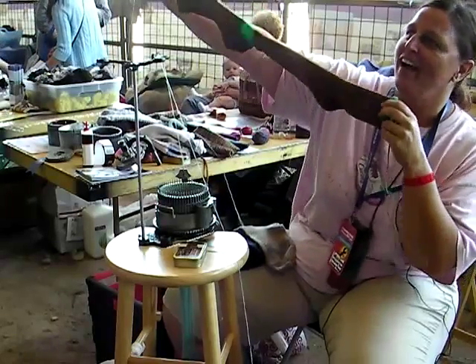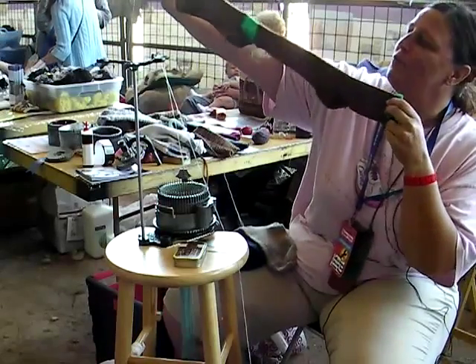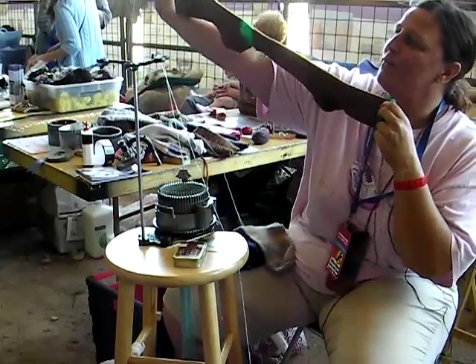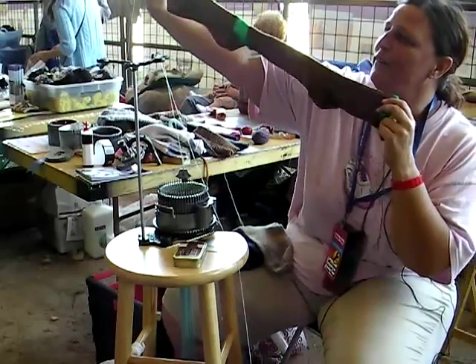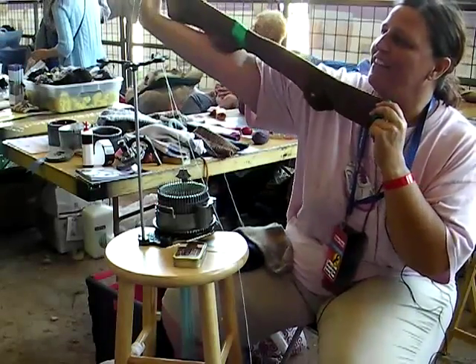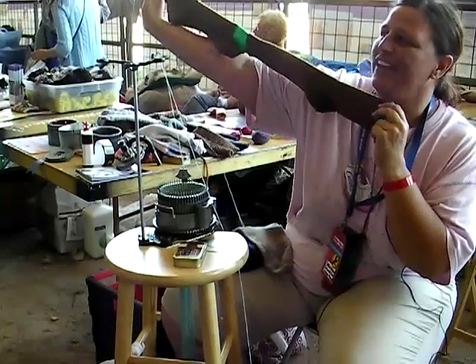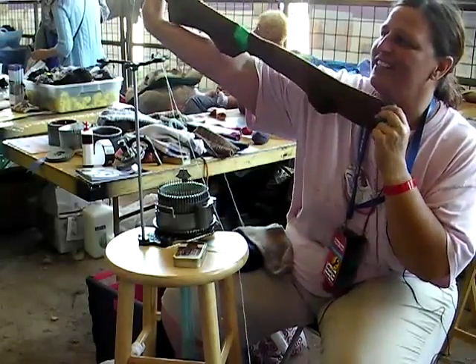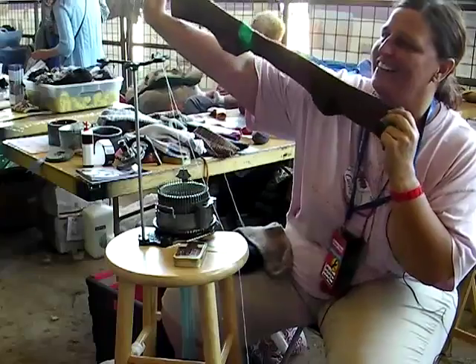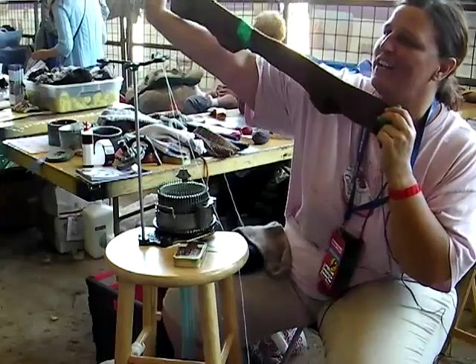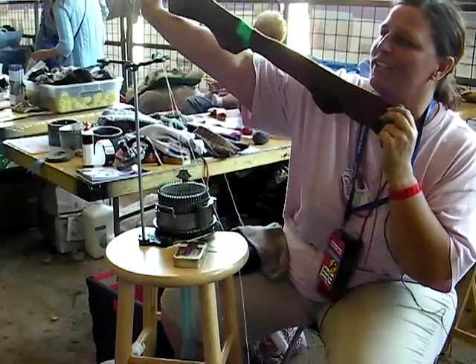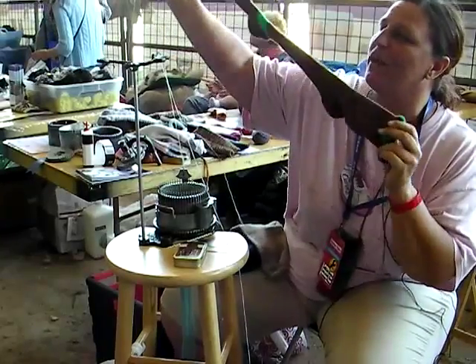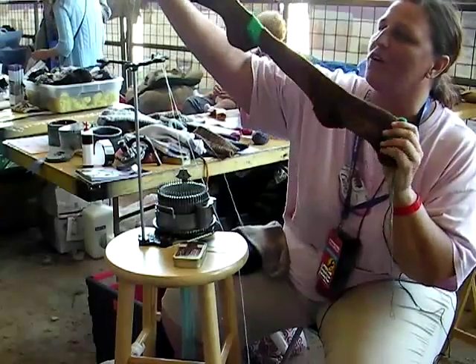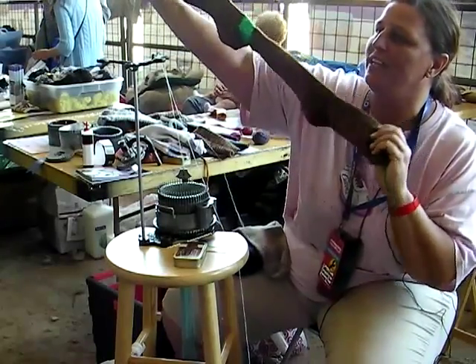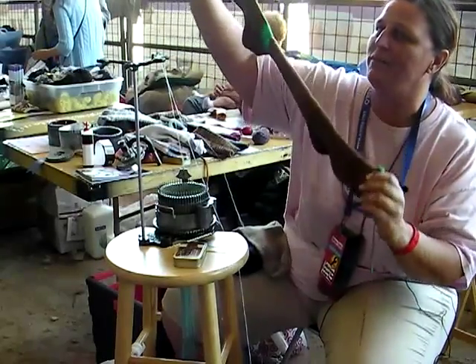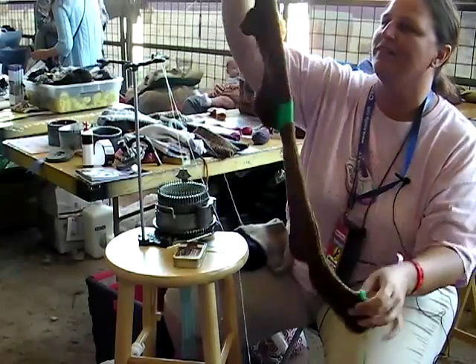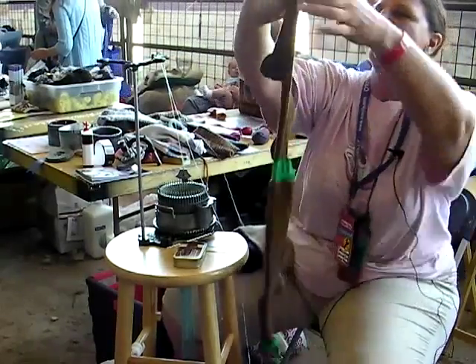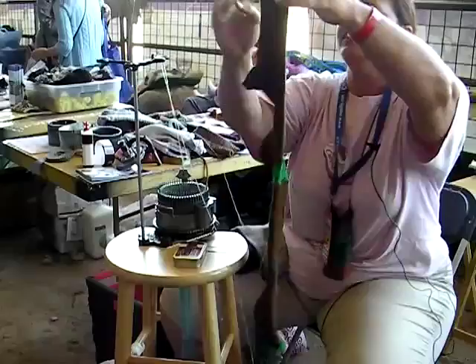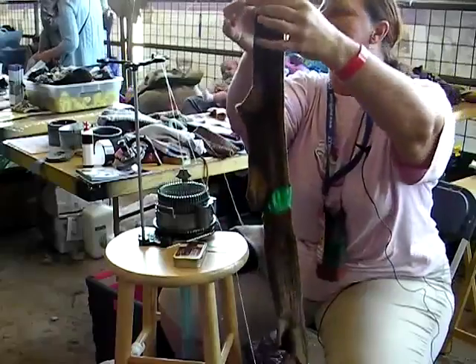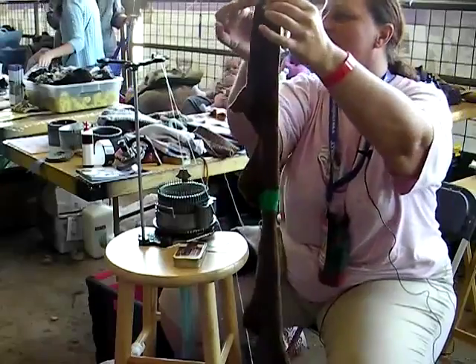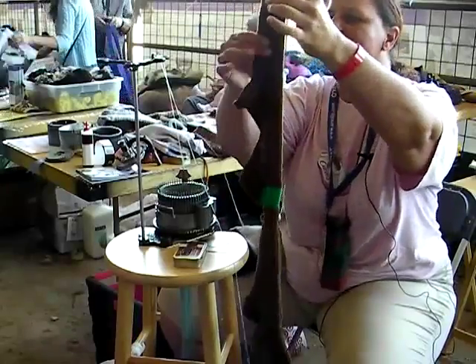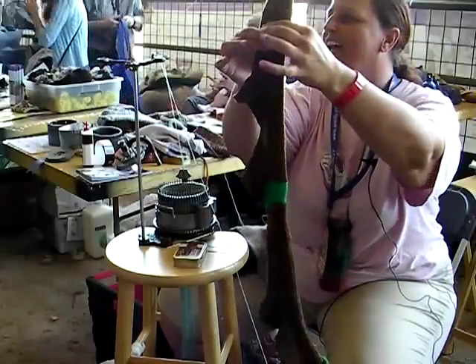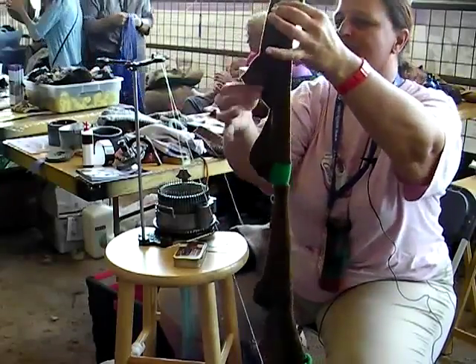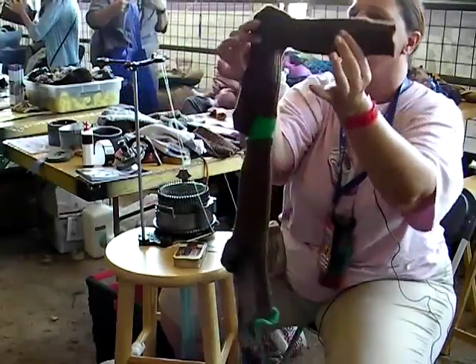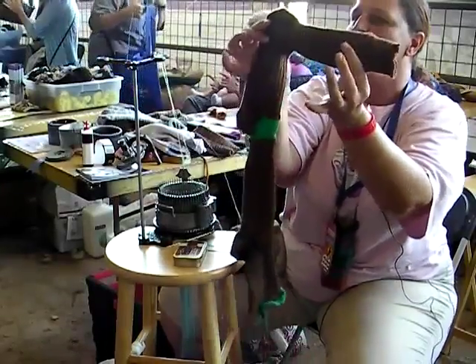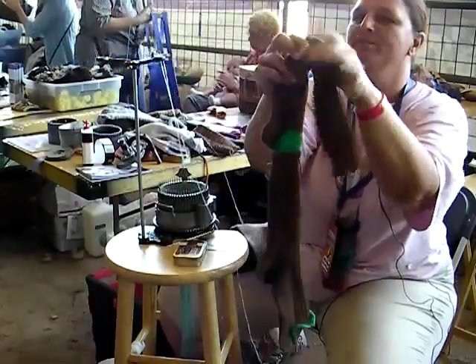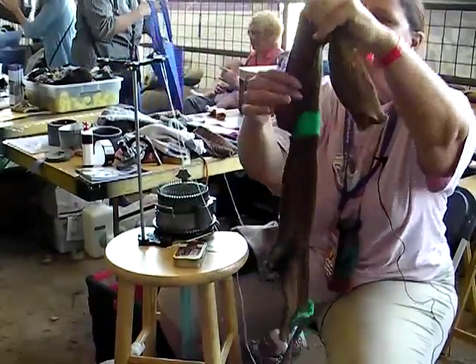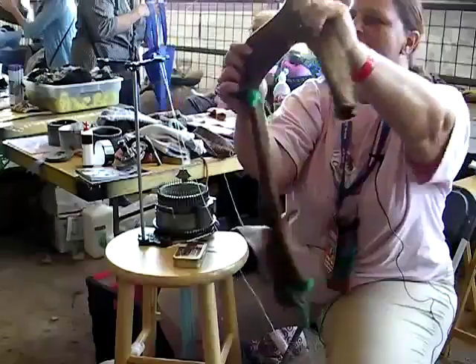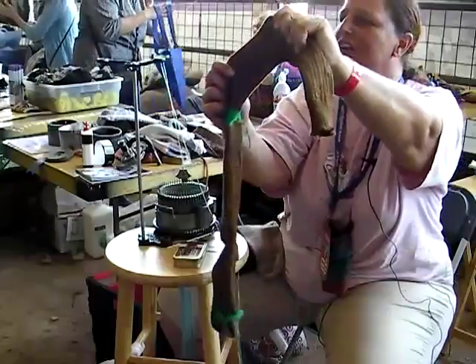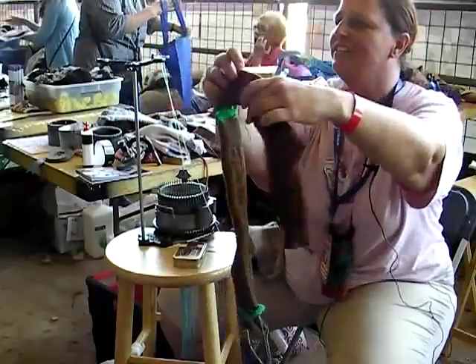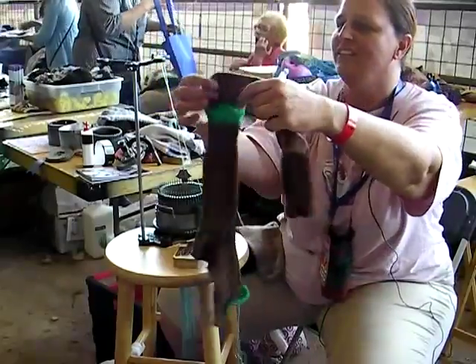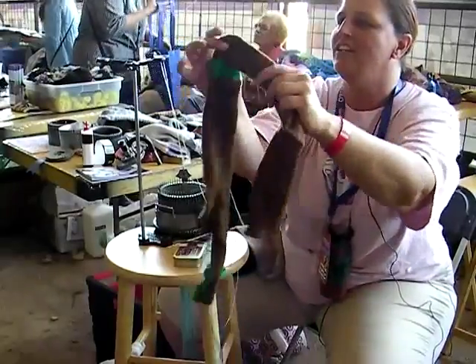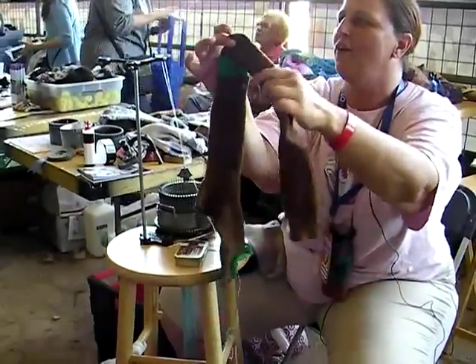Some of you guys might be looking at this going, that's not a pair of socks, but I'll go through the anatomy here. This is the cuff, the leg, the heel, the foot, the toe.